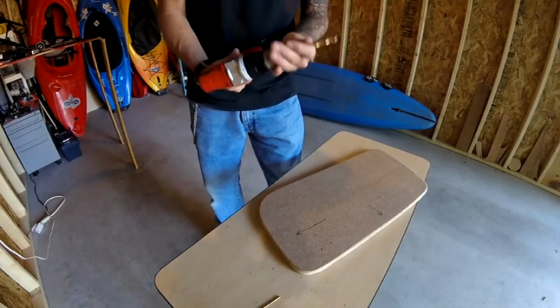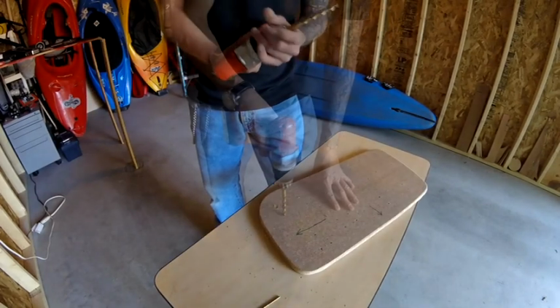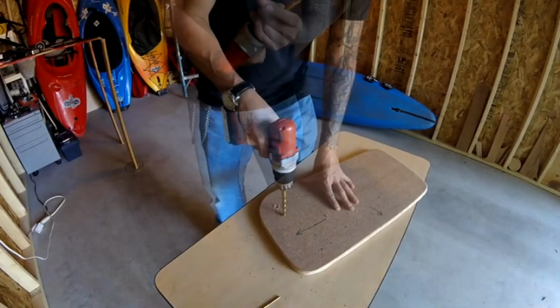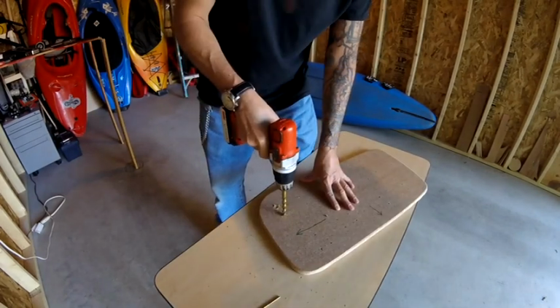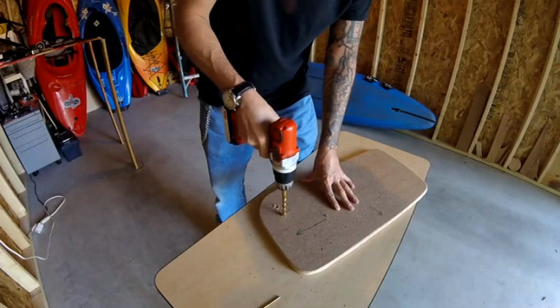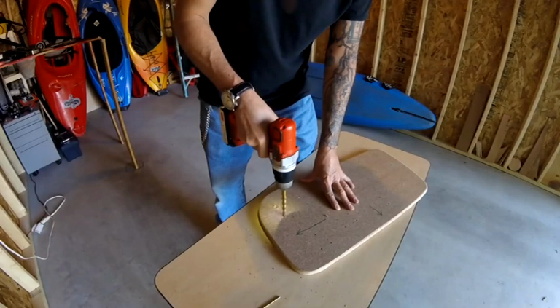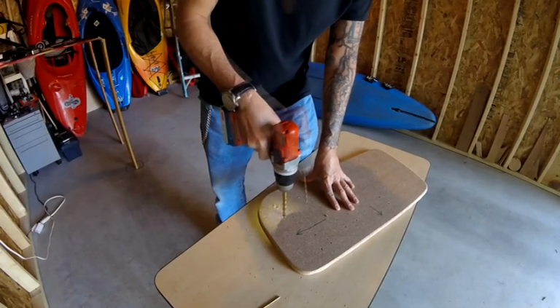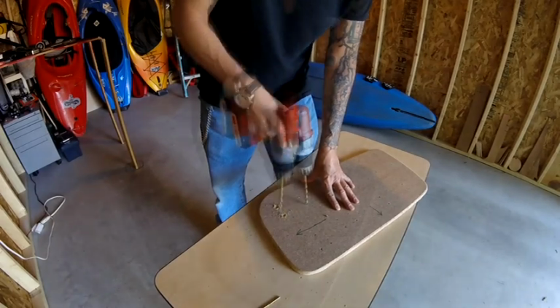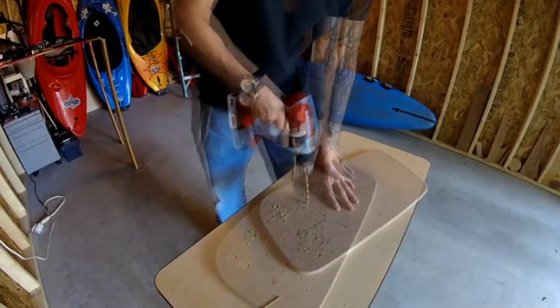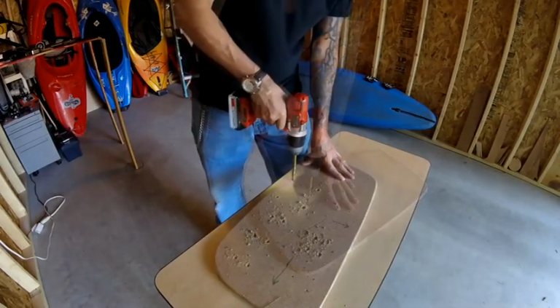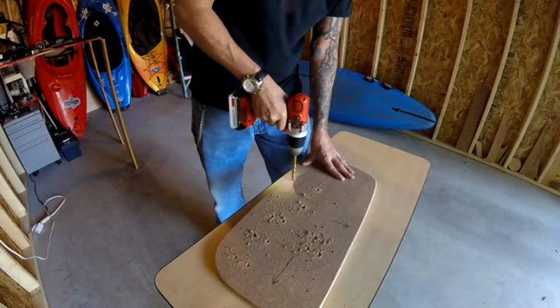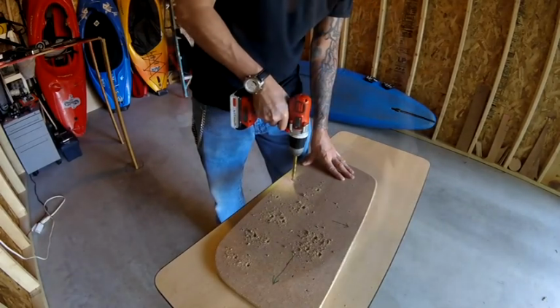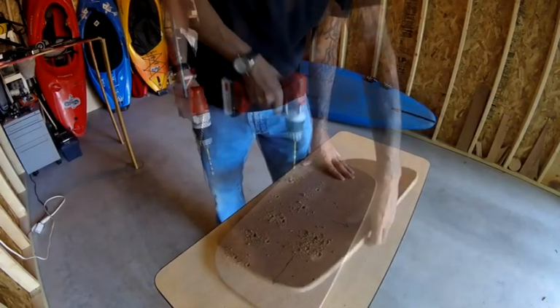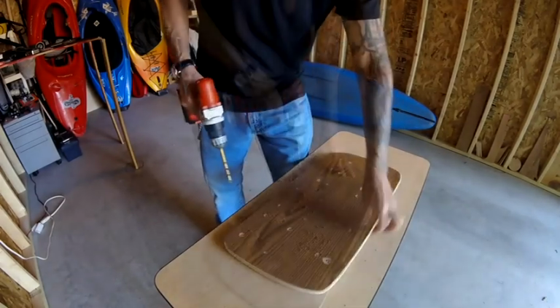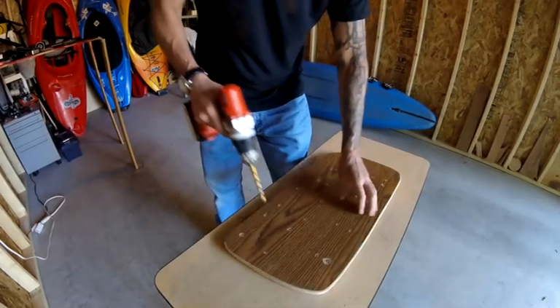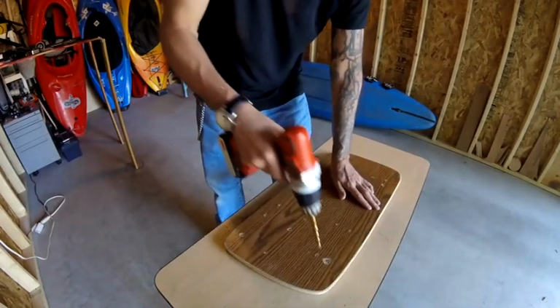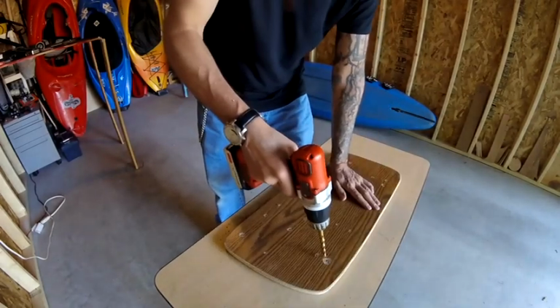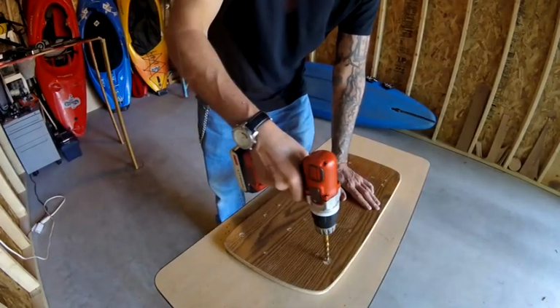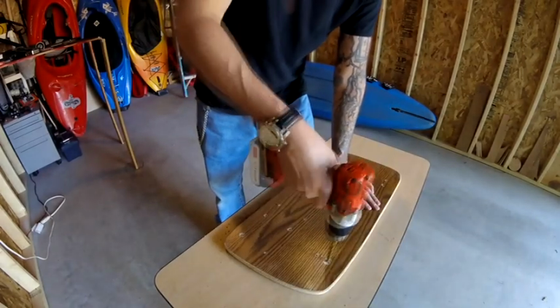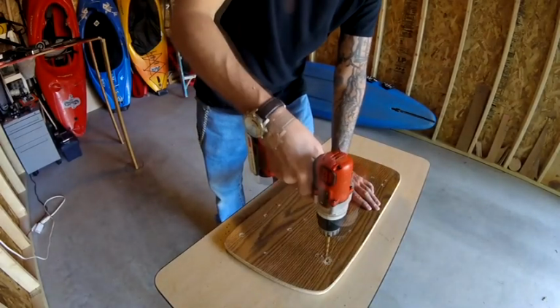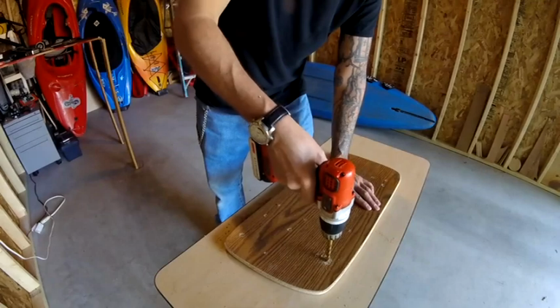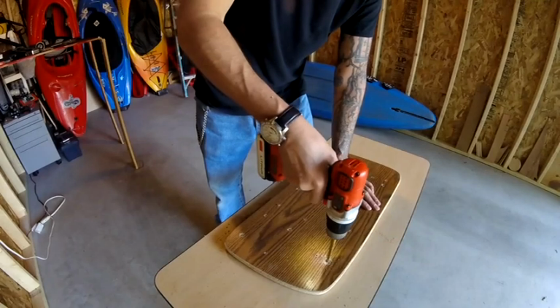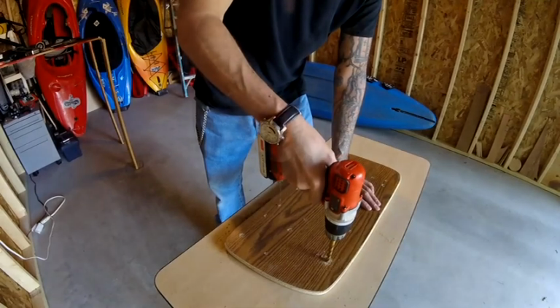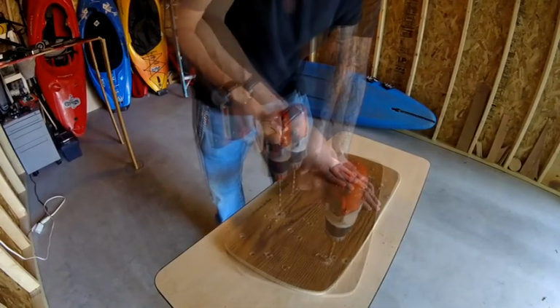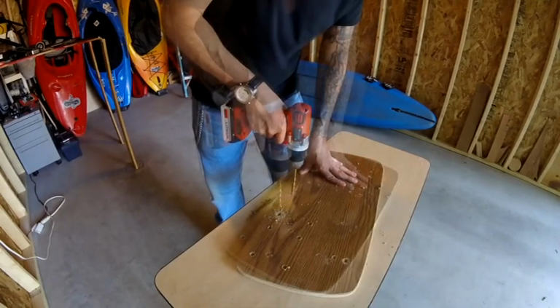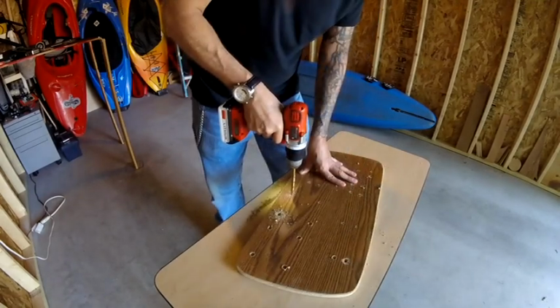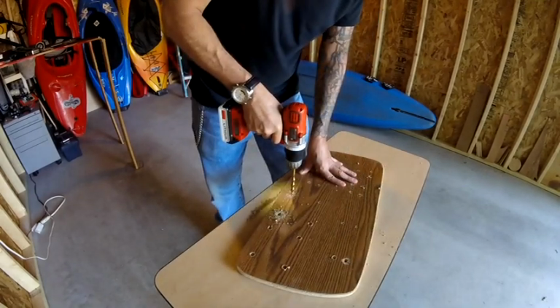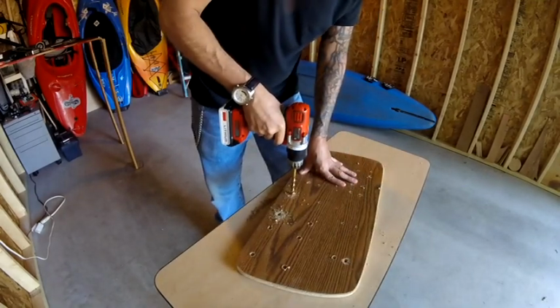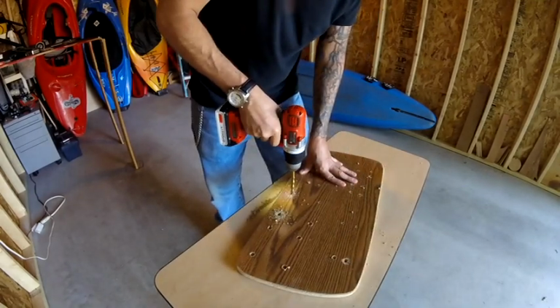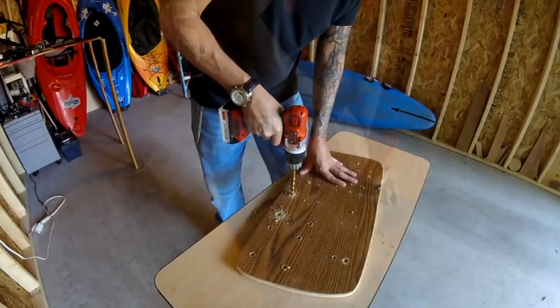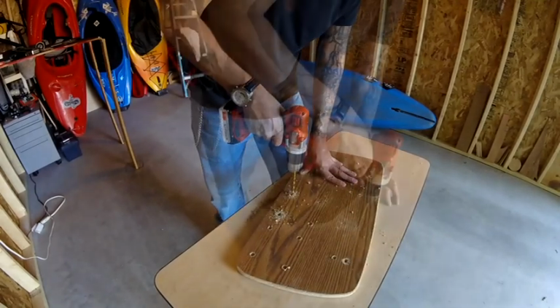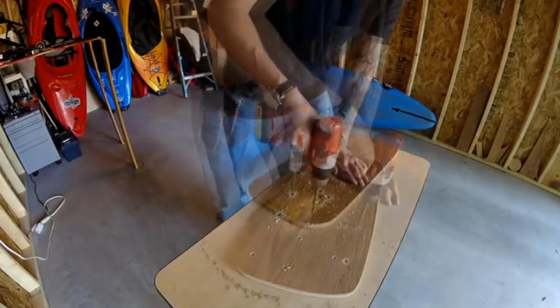It's important to countersink the holes on both sides, especially the side that faces the window. The last thing you want are the bolts on the window side bouncing off the glass.